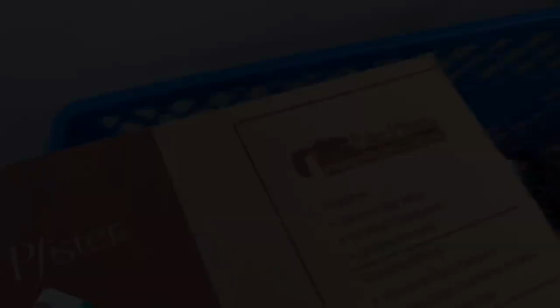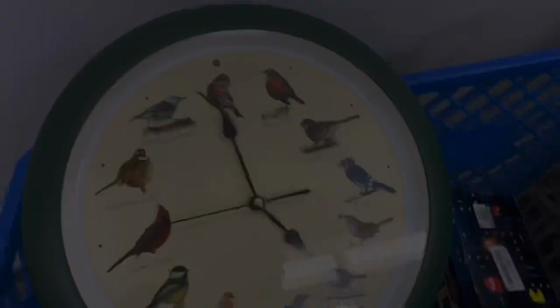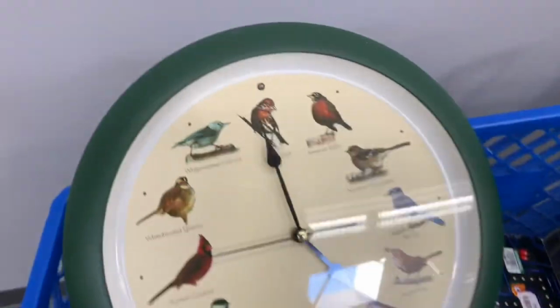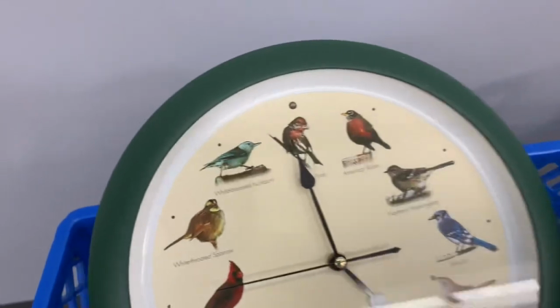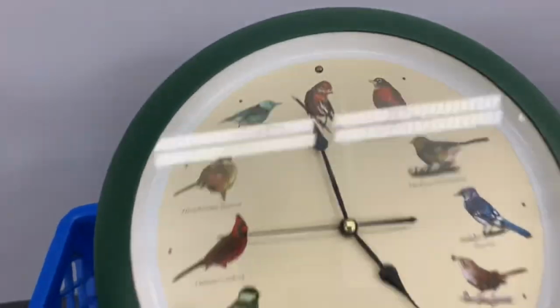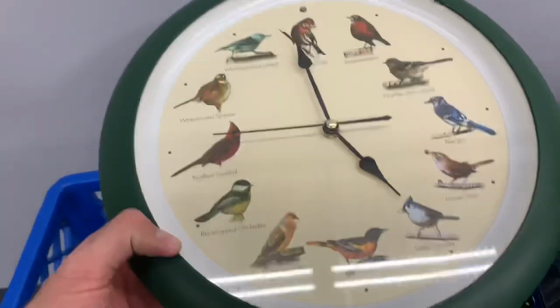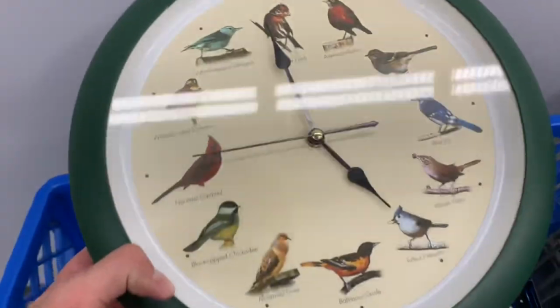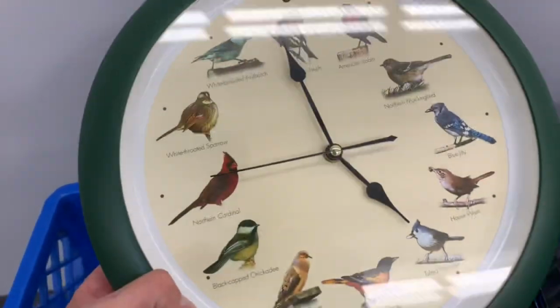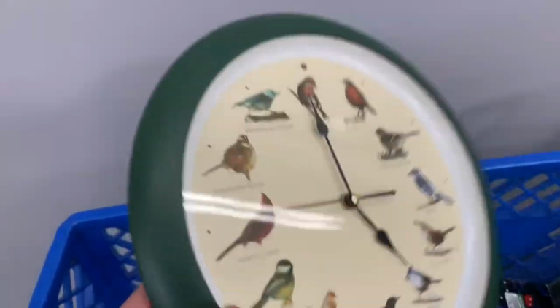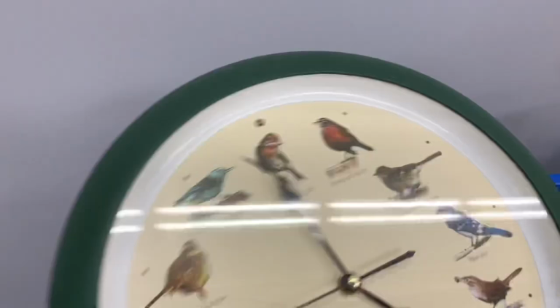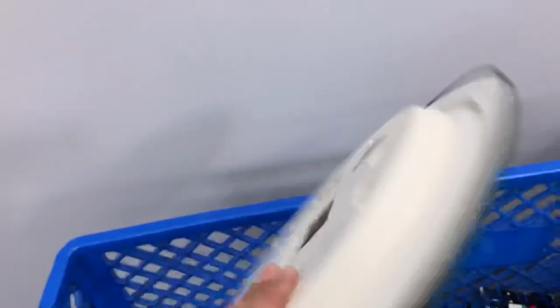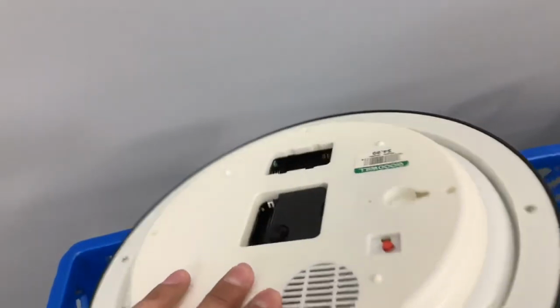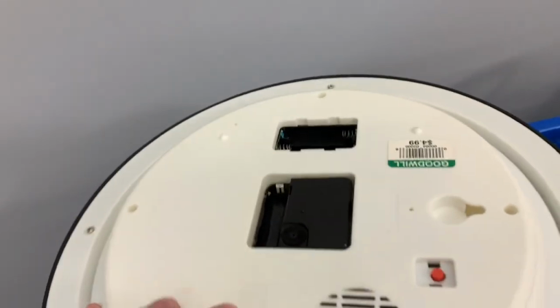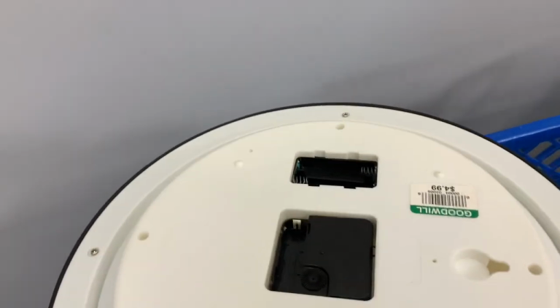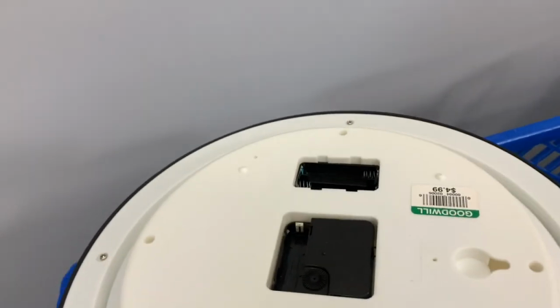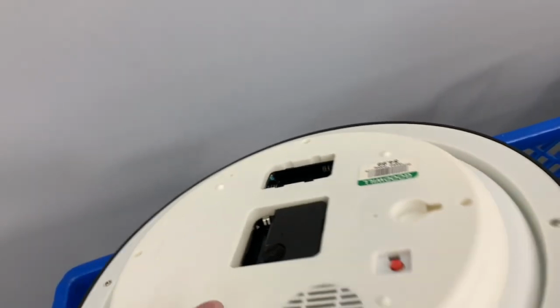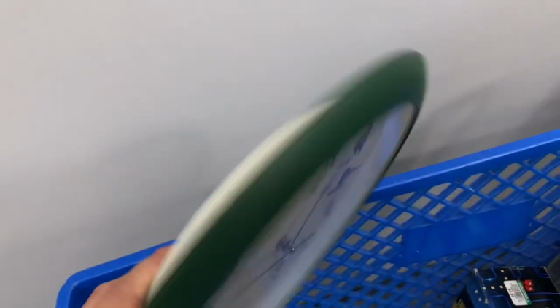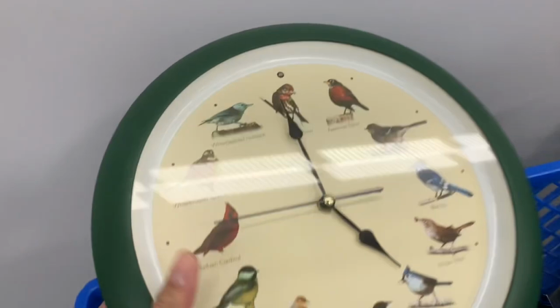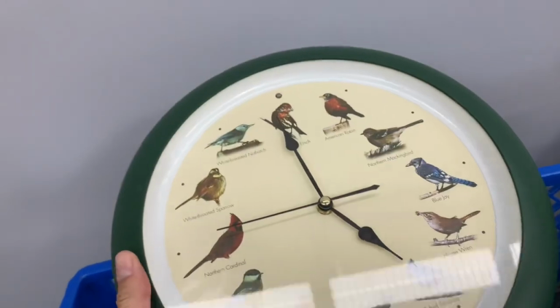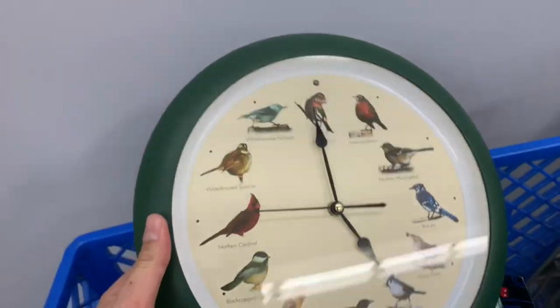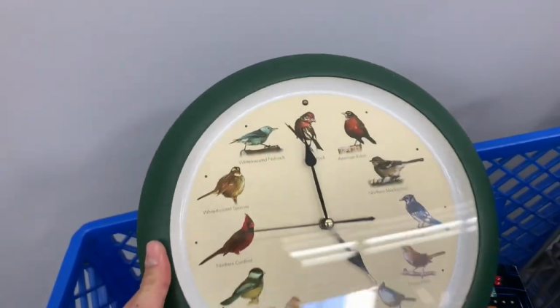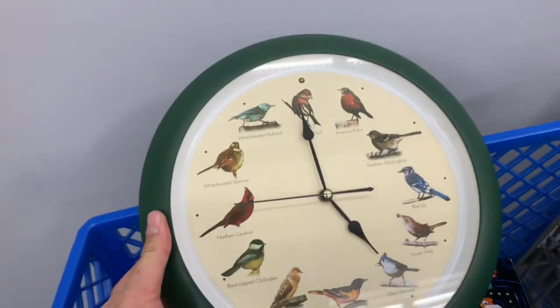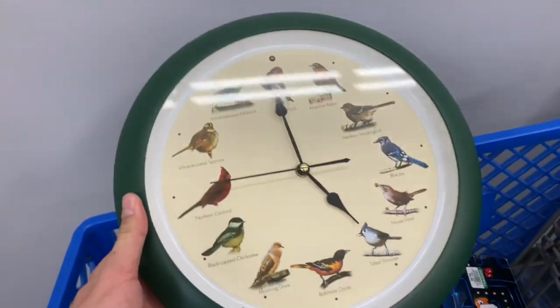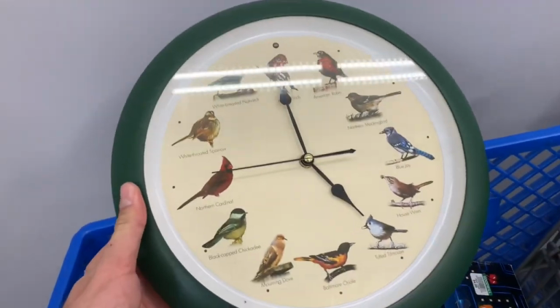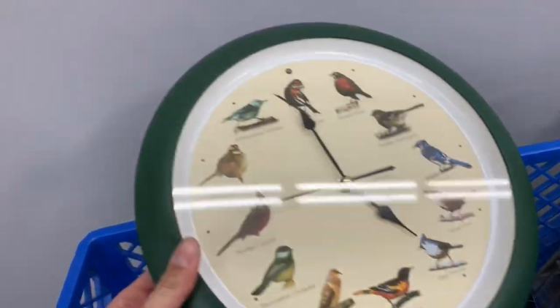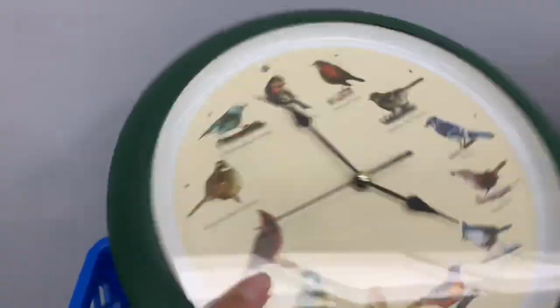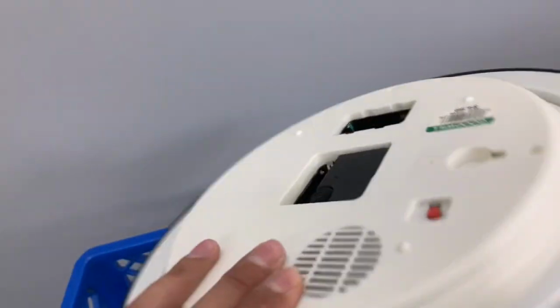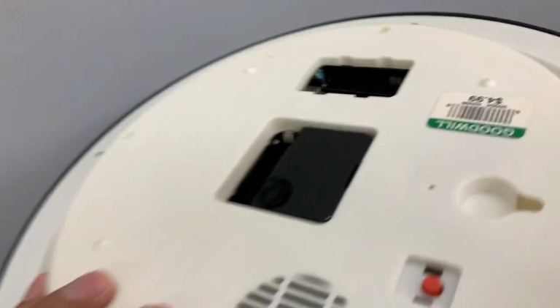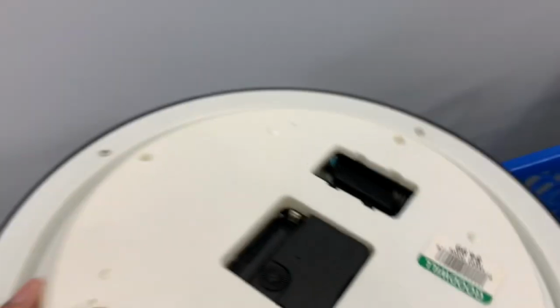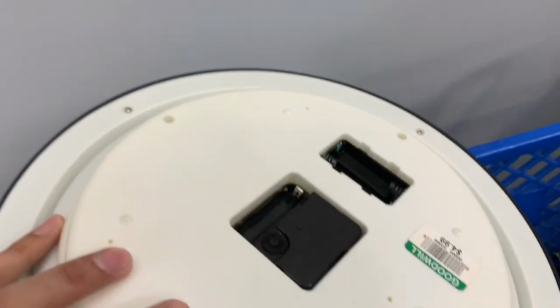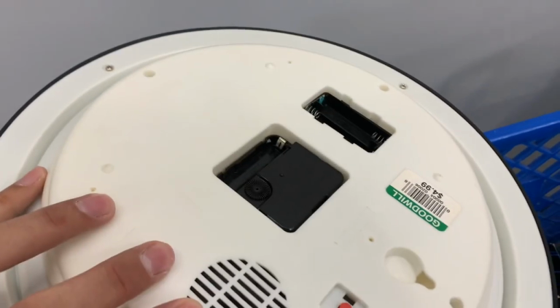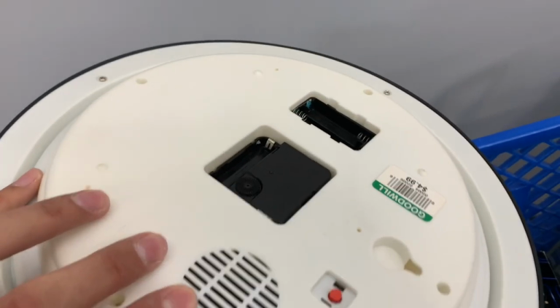Next is this bird clock — these go for about $25–$30 plus shipping. I've picked them up three times and all three times they didn't work, so I'm going to try again for five bucks and see if this one actually works.